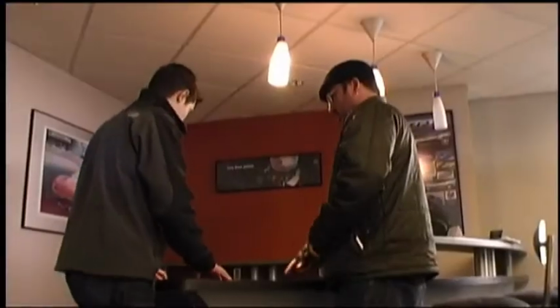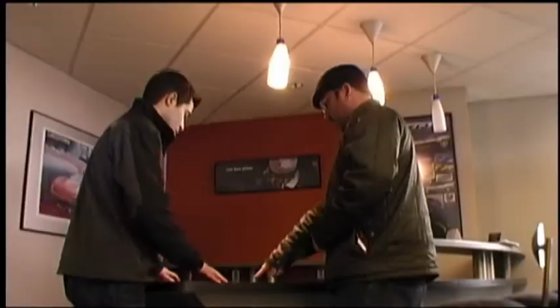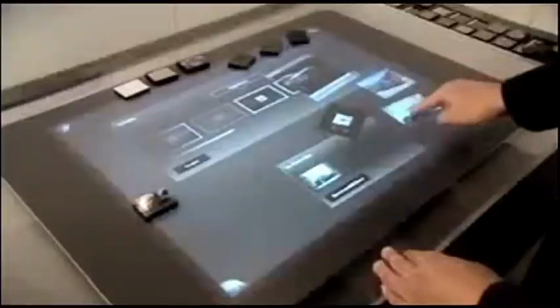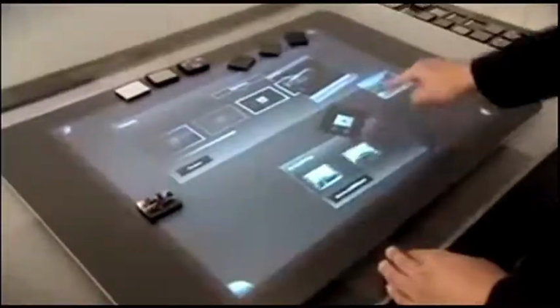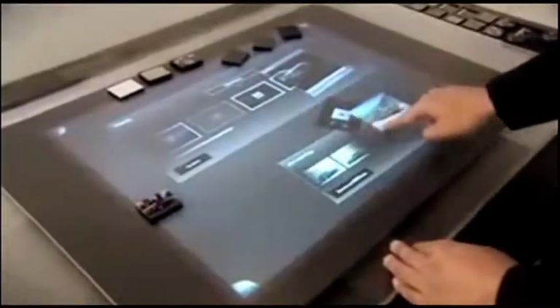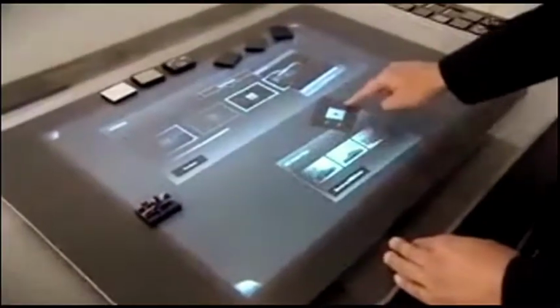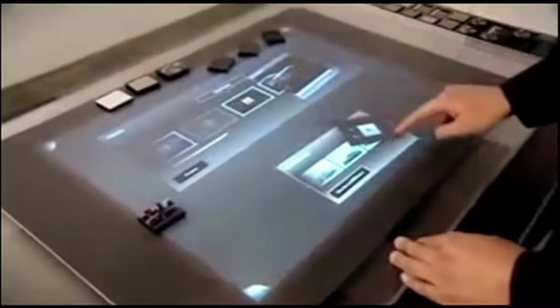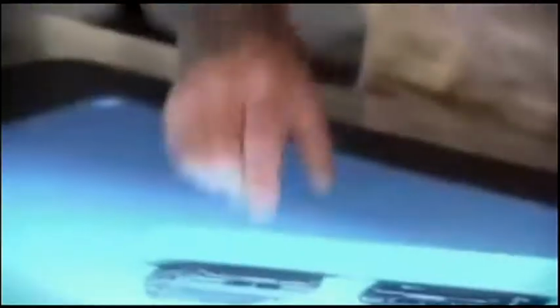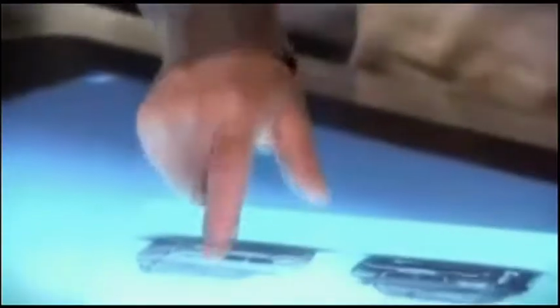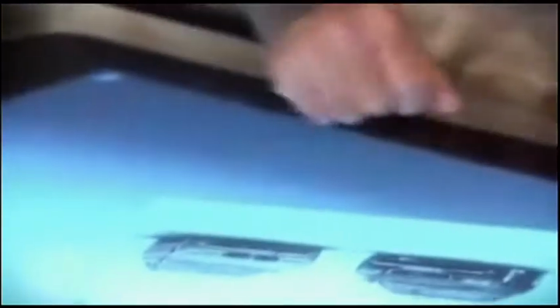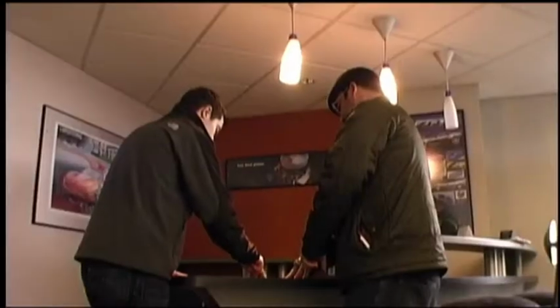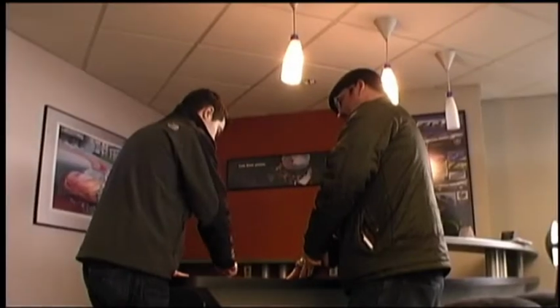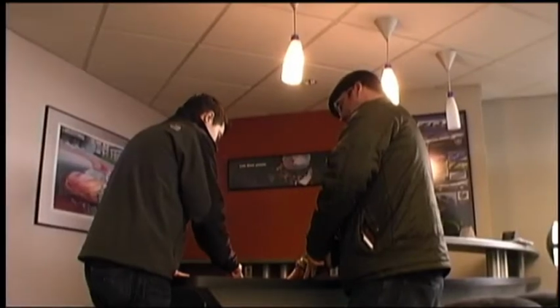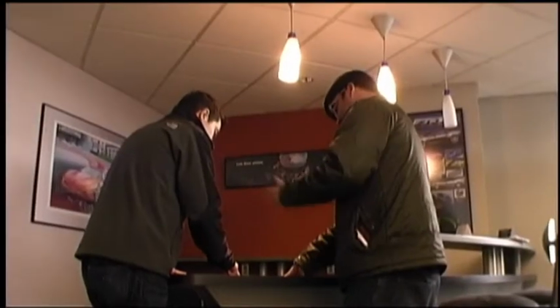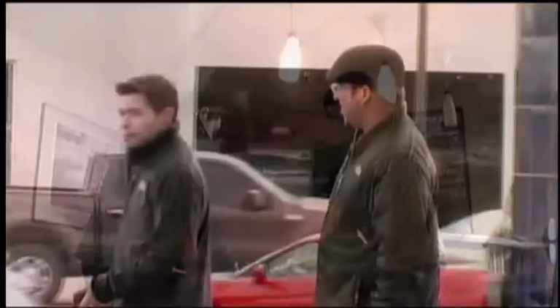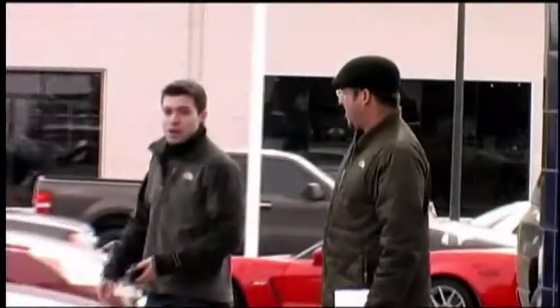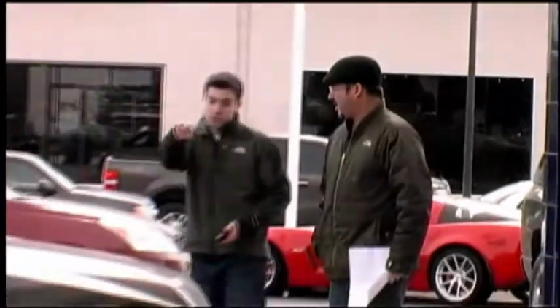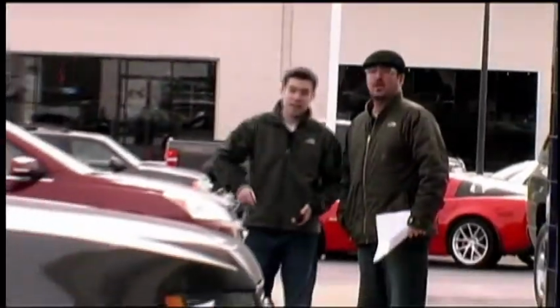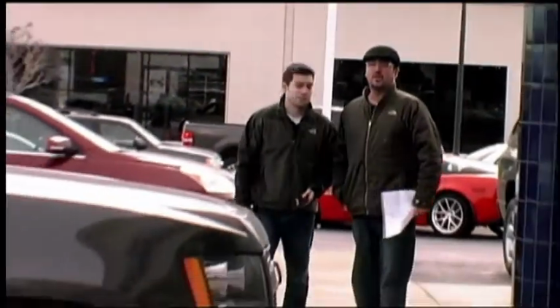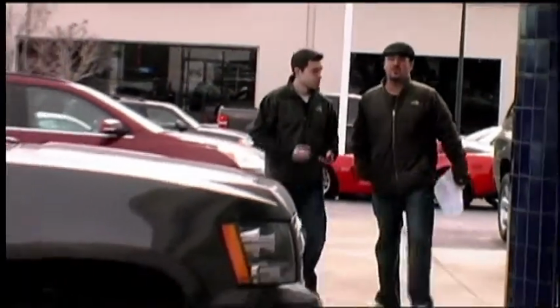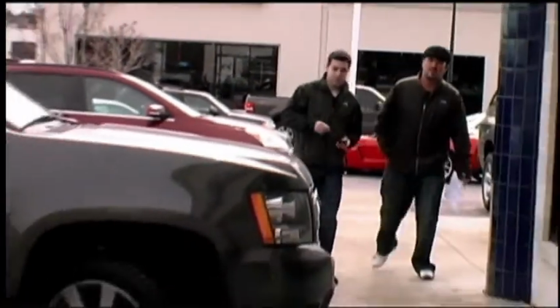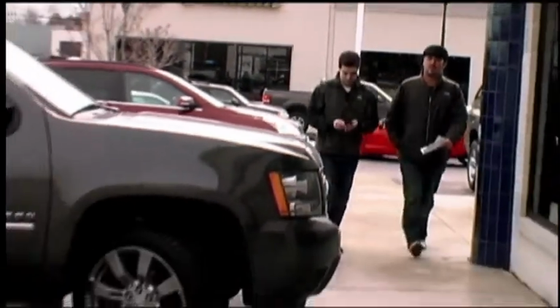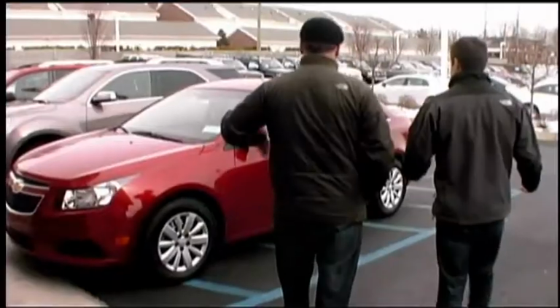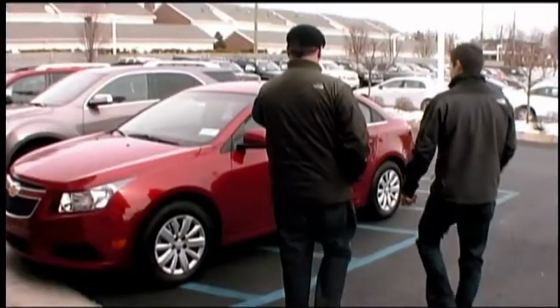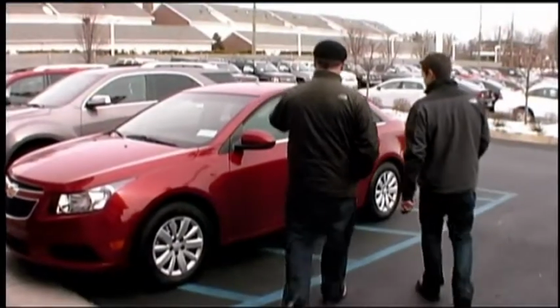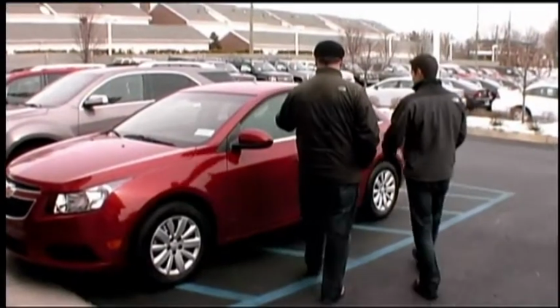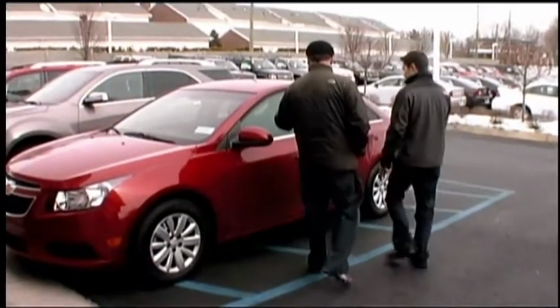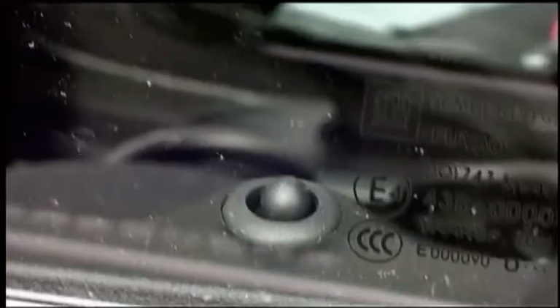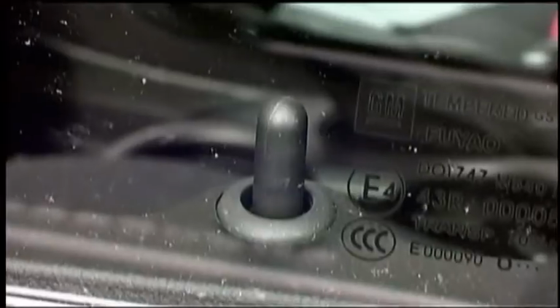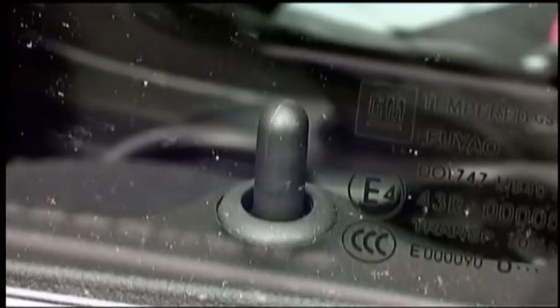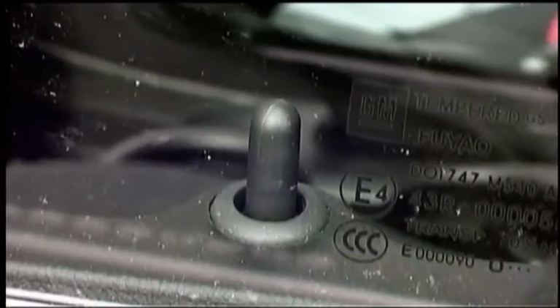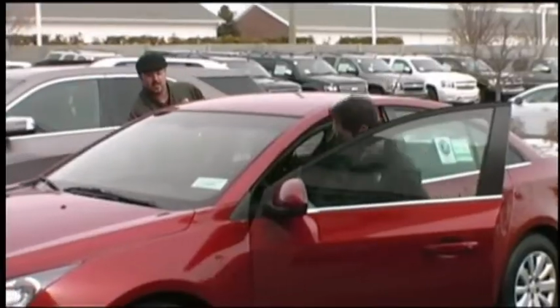Together, being able to touch, drag and drop, they found the closest match on the dealership lot for a test drive. Upon approach, OnStar unlocks the car and begins the guided test drive.